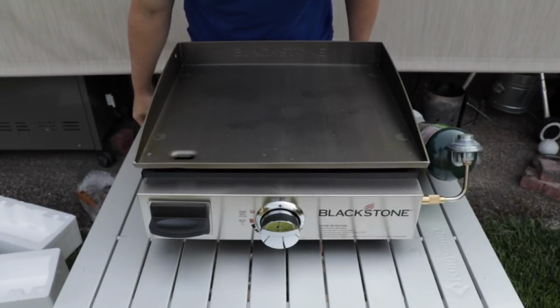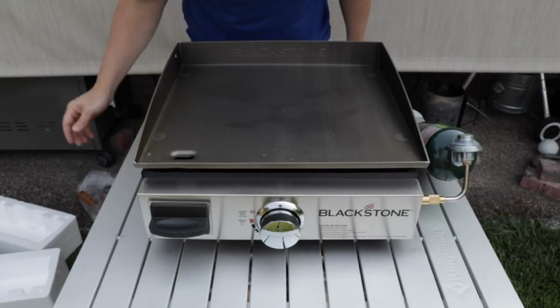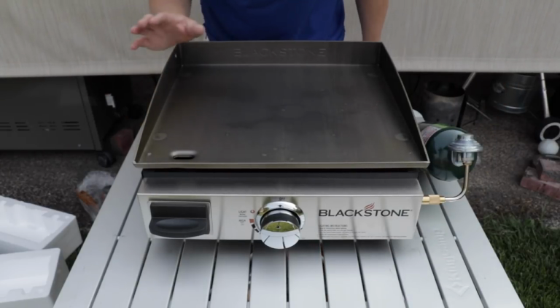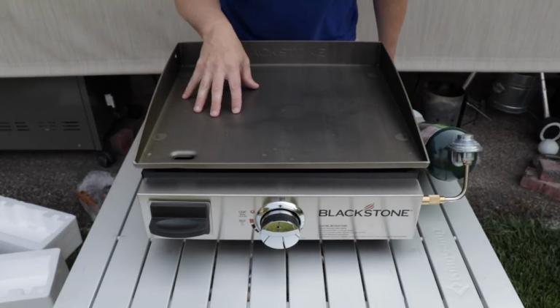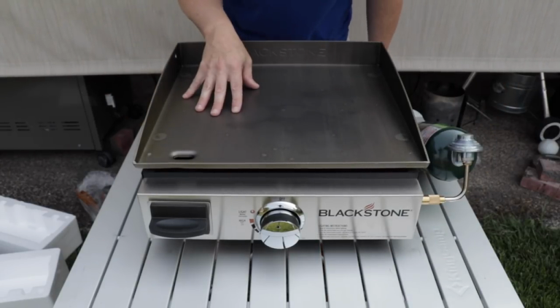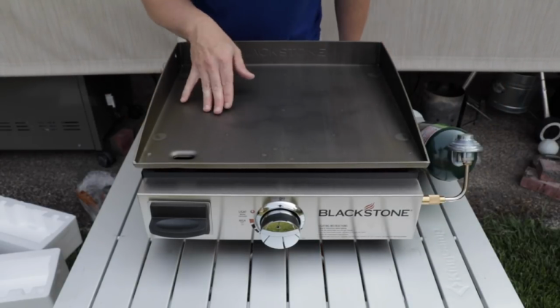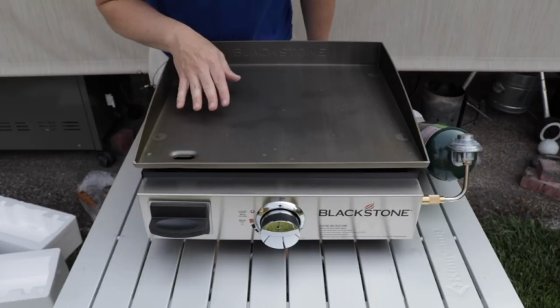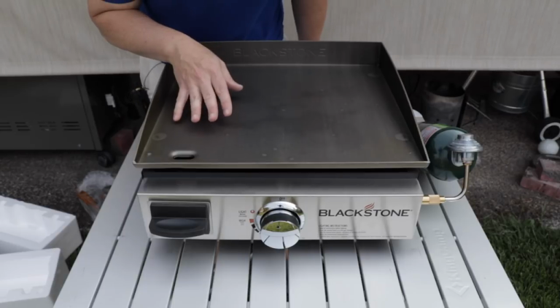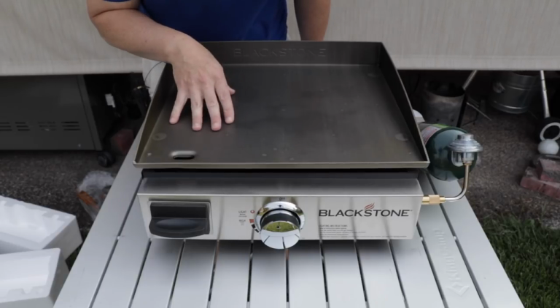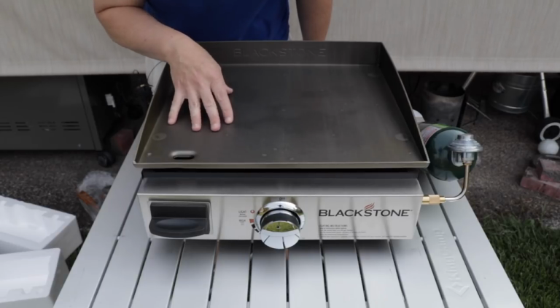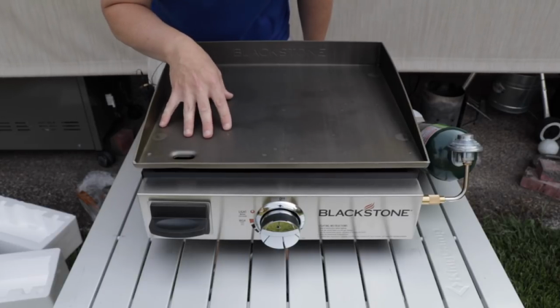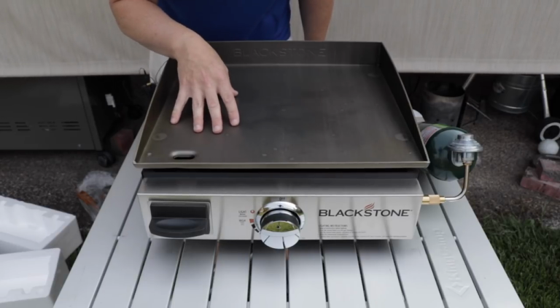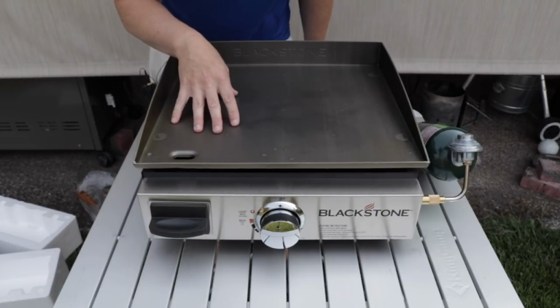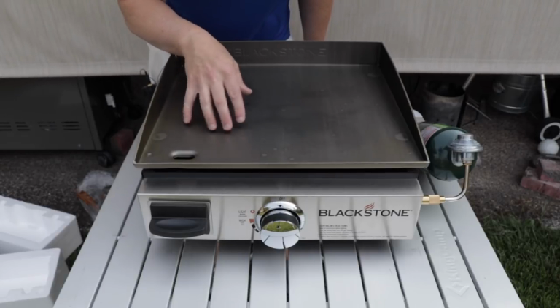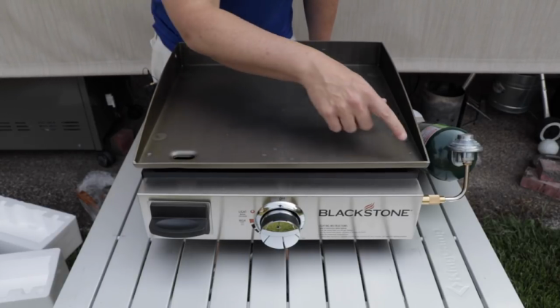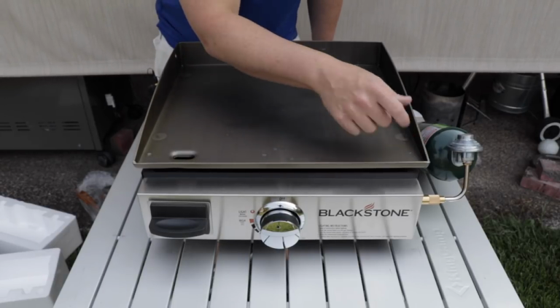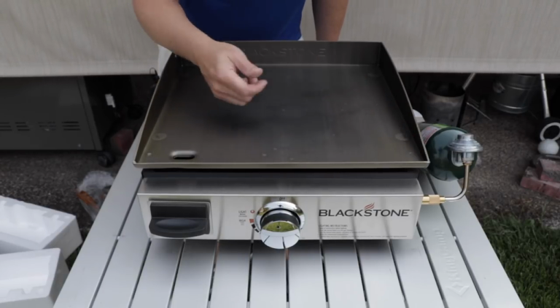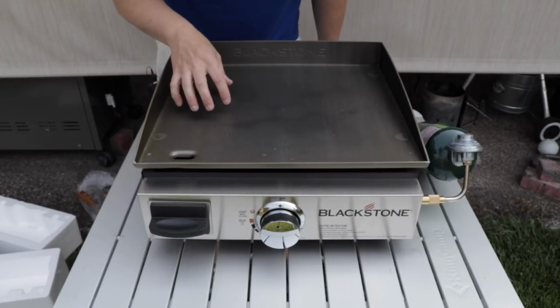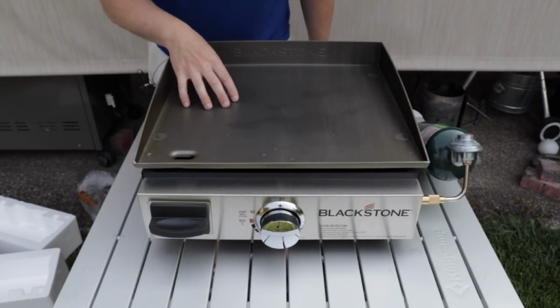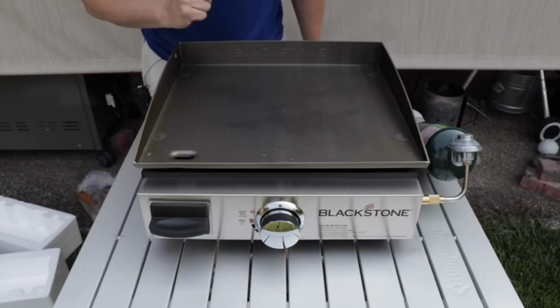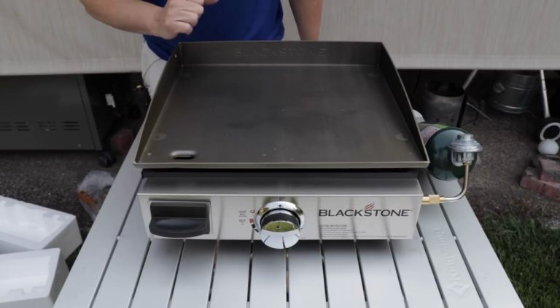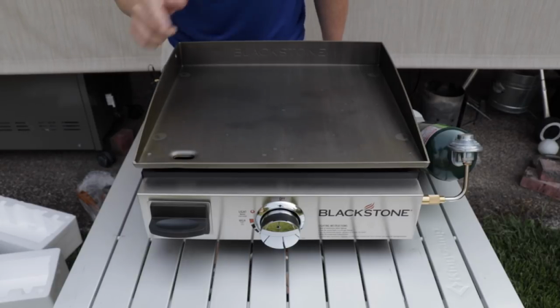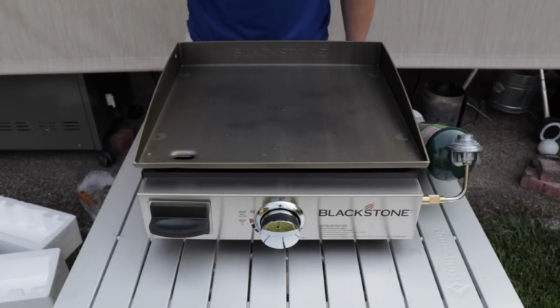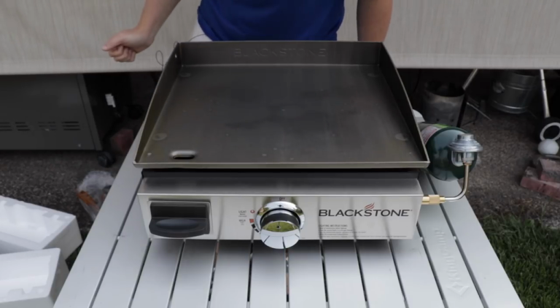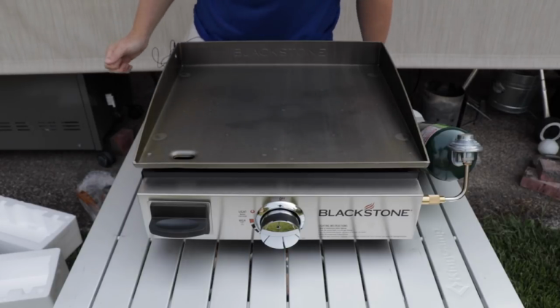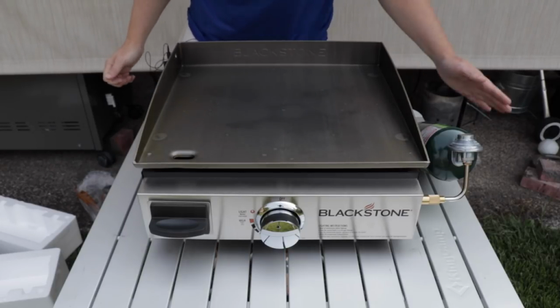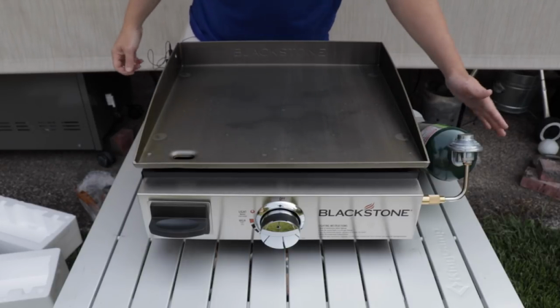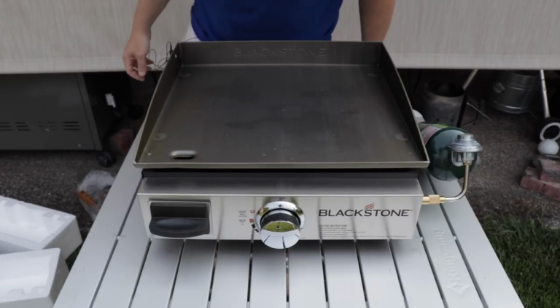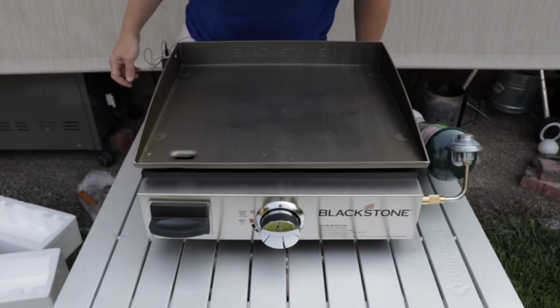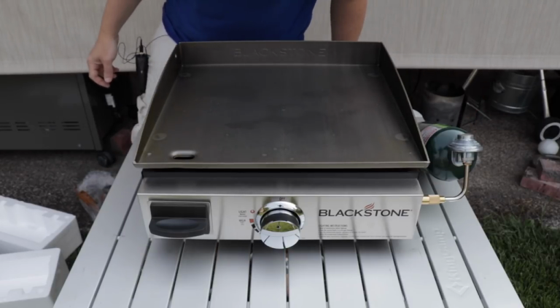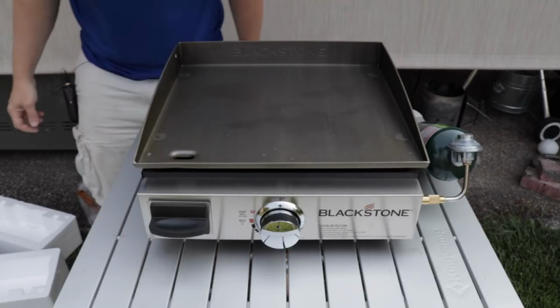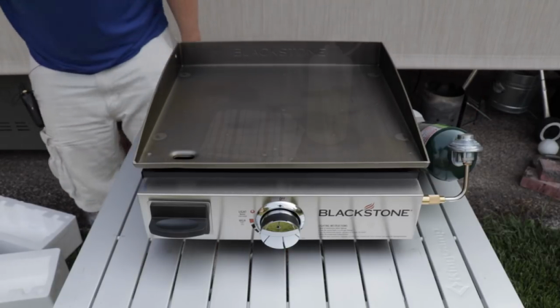I'm going to take this inside and wash it down a little bit to get some of the factory oil off. Then we will start our seasoning process and see how long one of these bottles lasts.